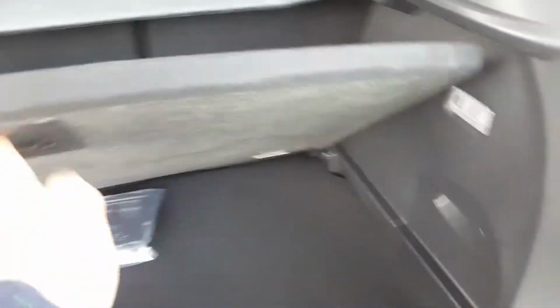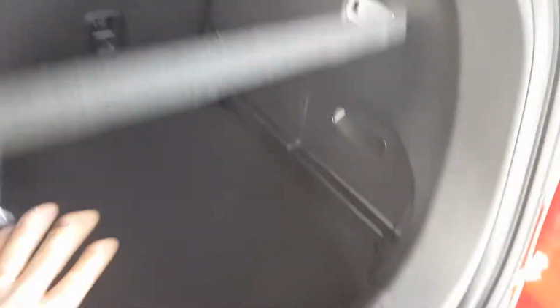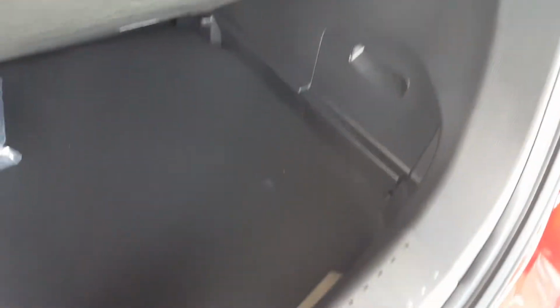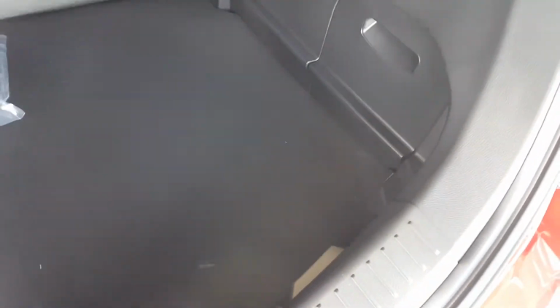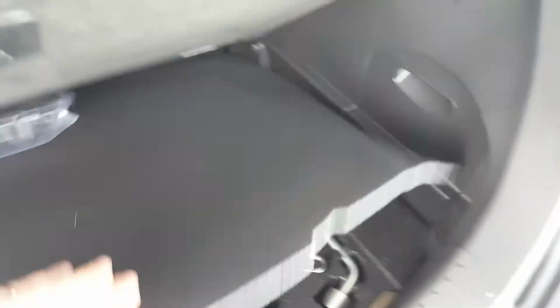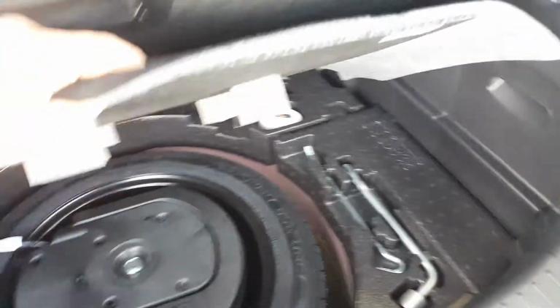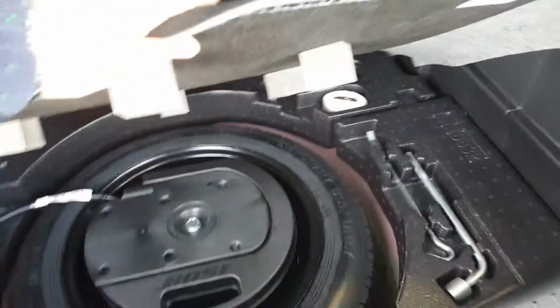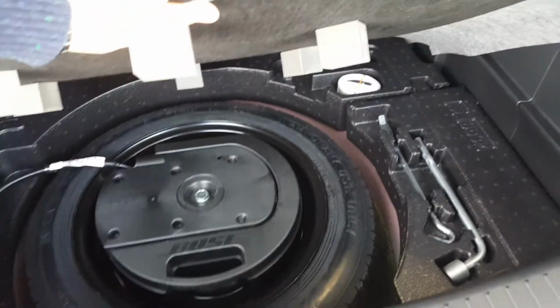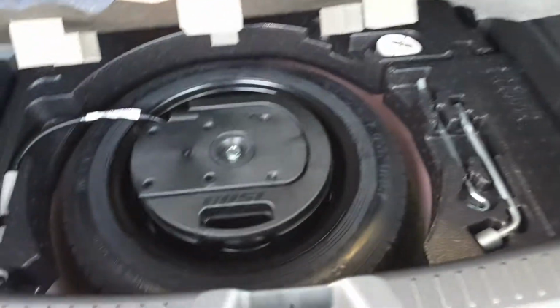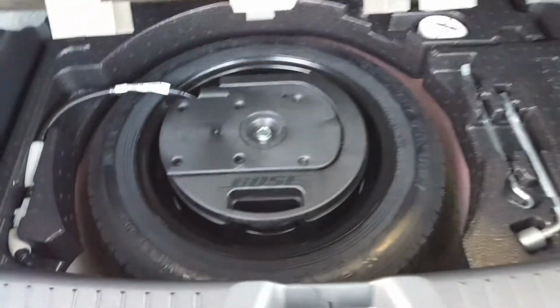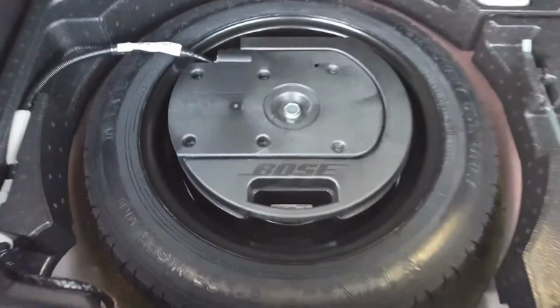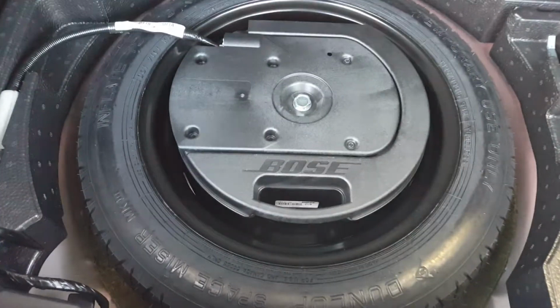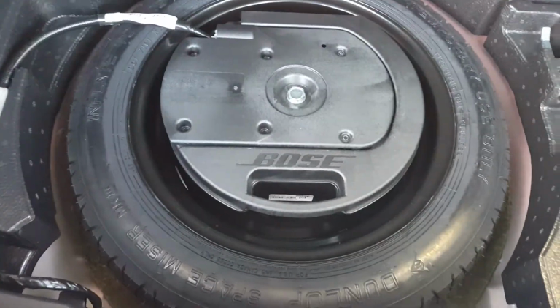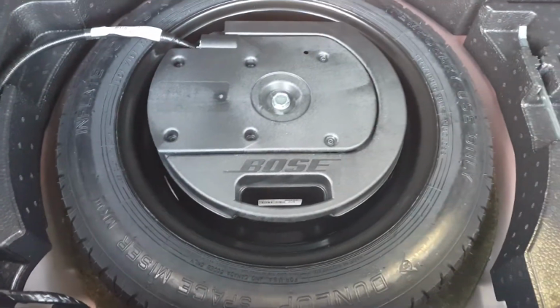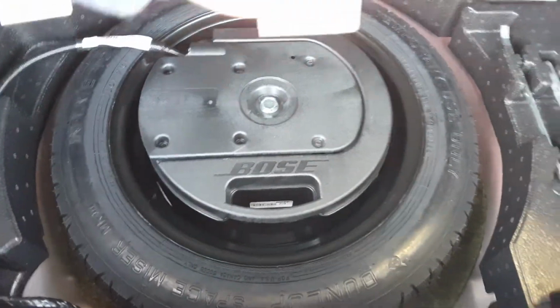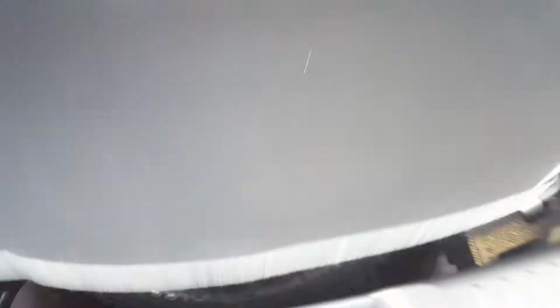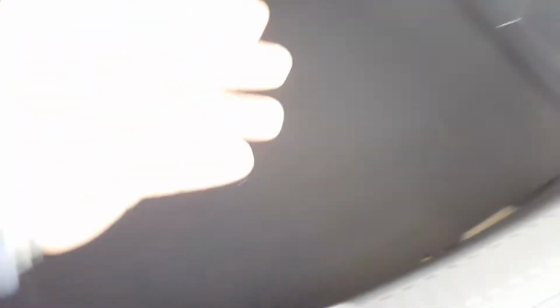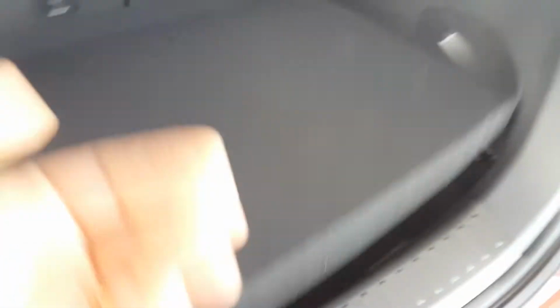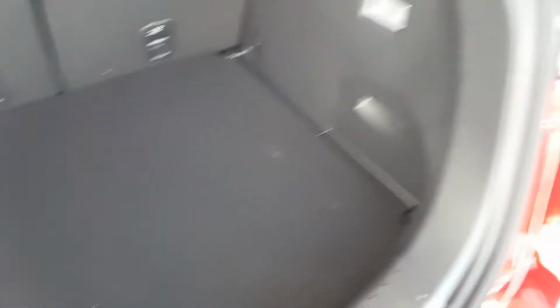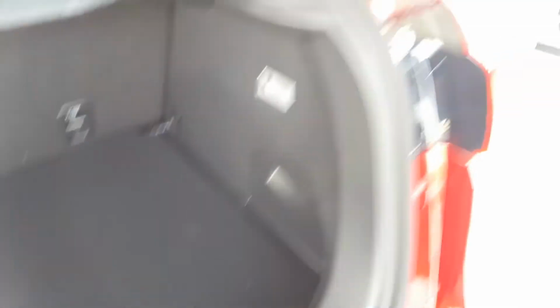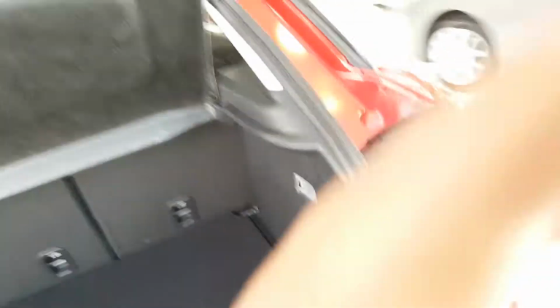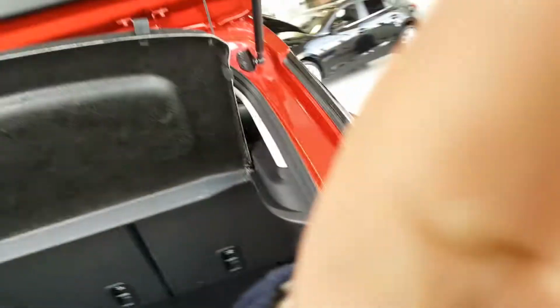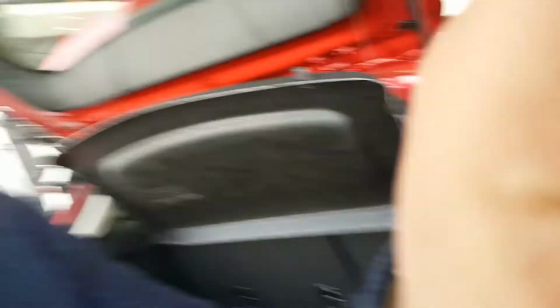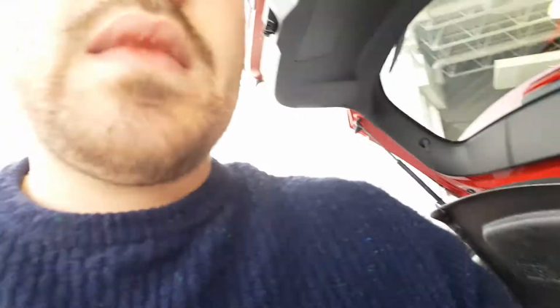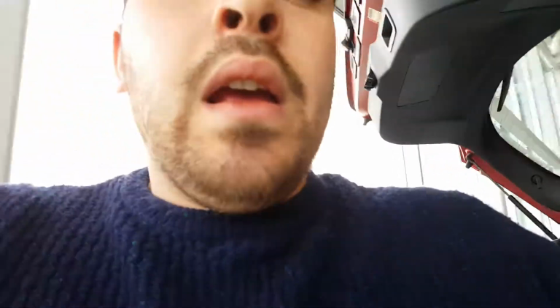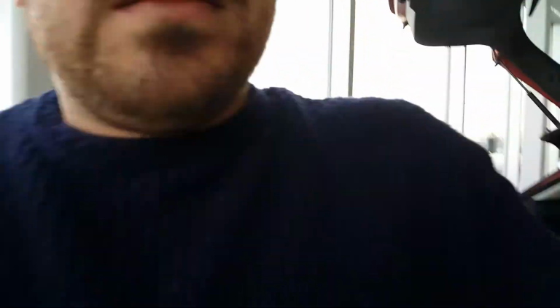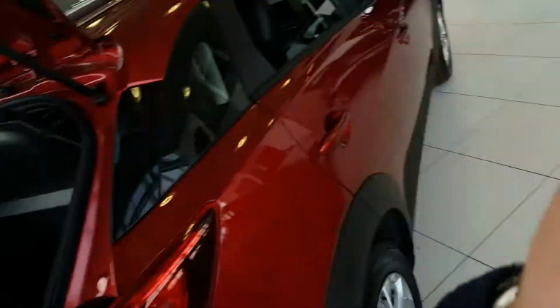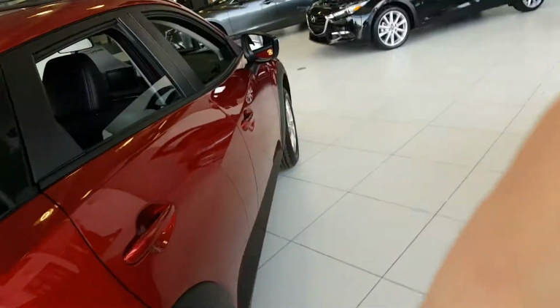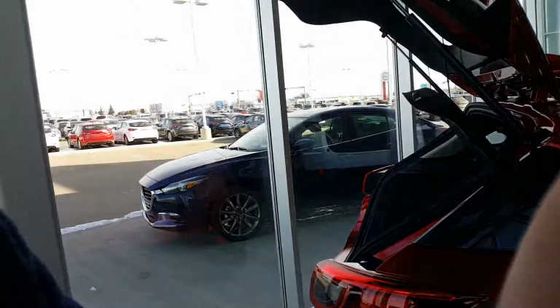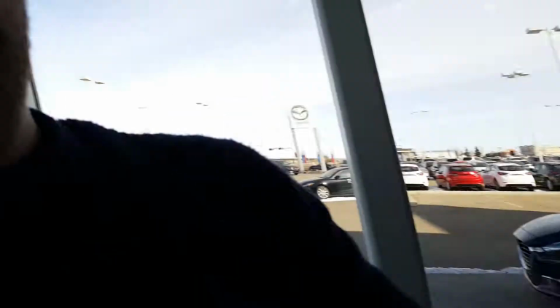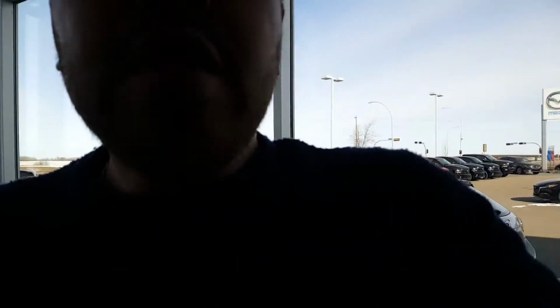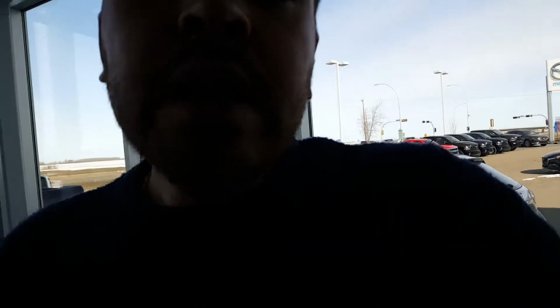The trunk here is pretty impressive for the space that it has. The seat folds completely forward and completely flat, and there is a full-size spare tire. This is a subwoofer for the Bose sound system — it has speakers throughout the vehicle.